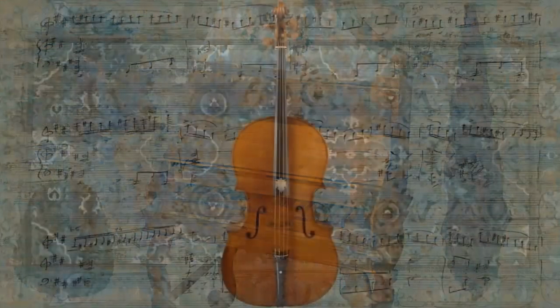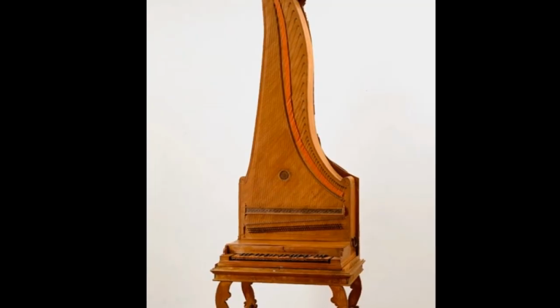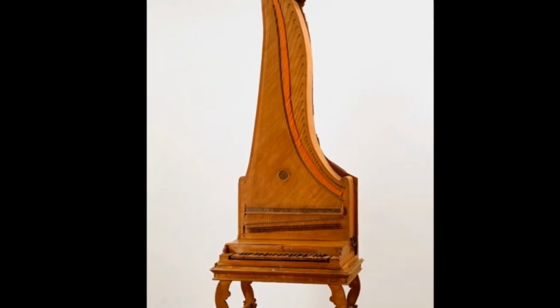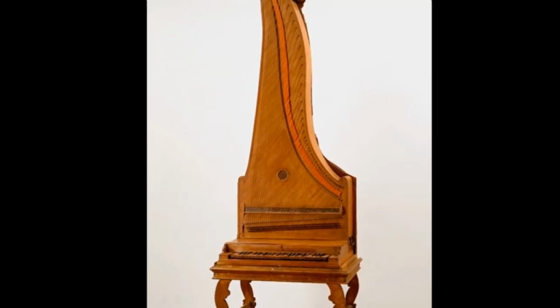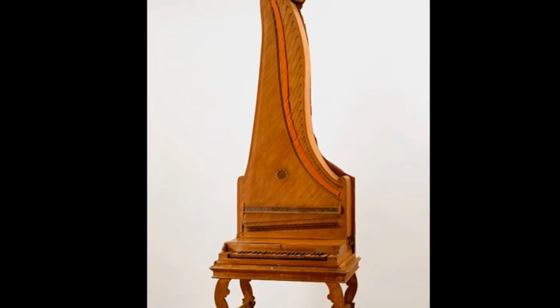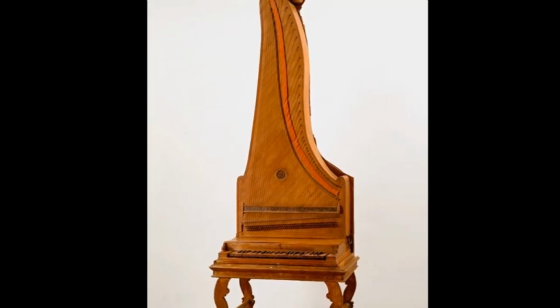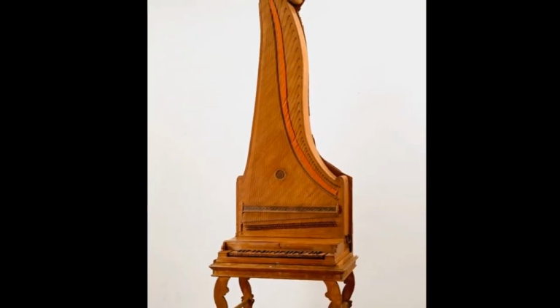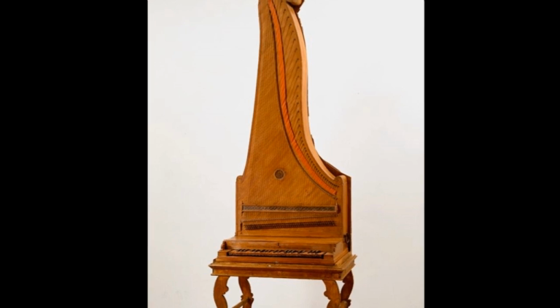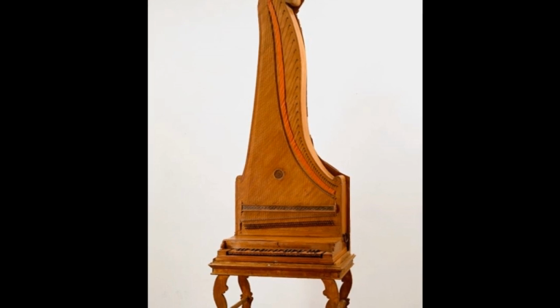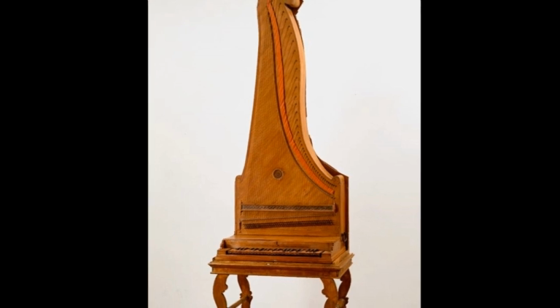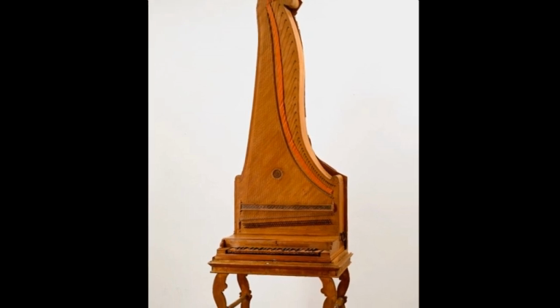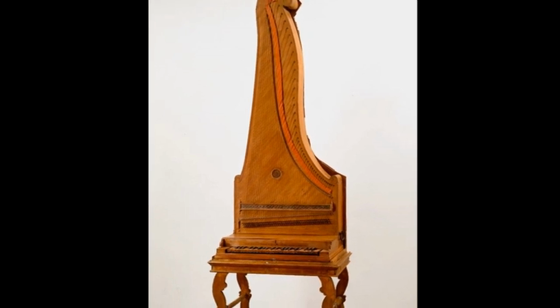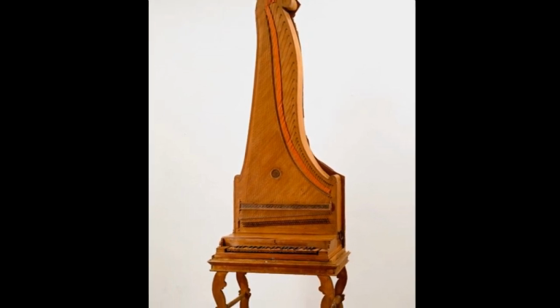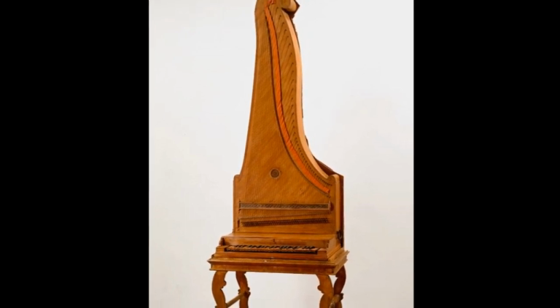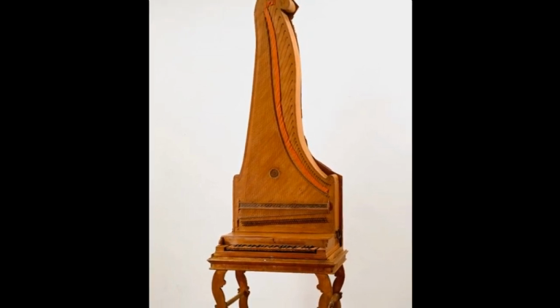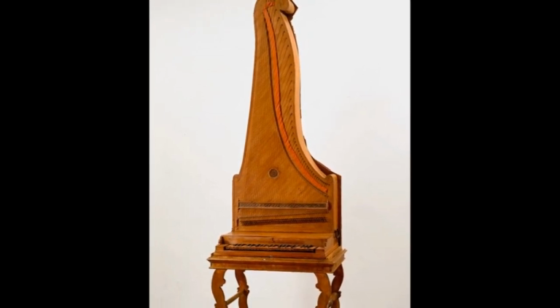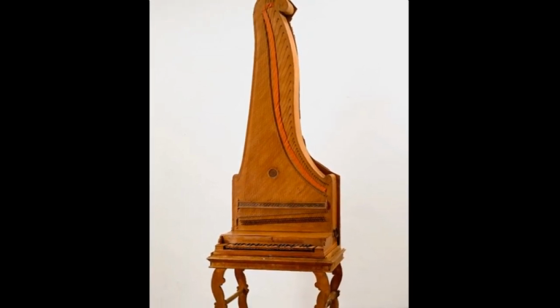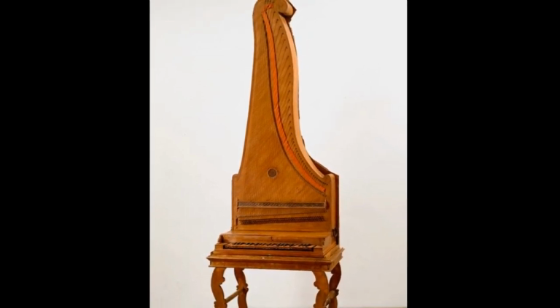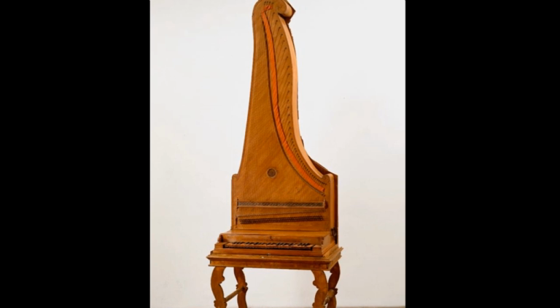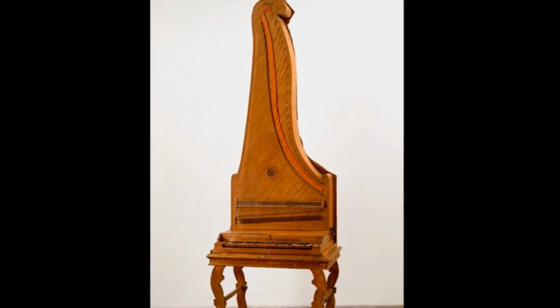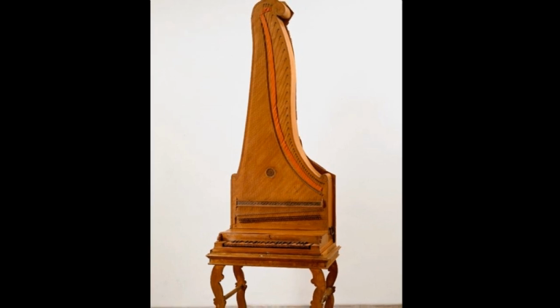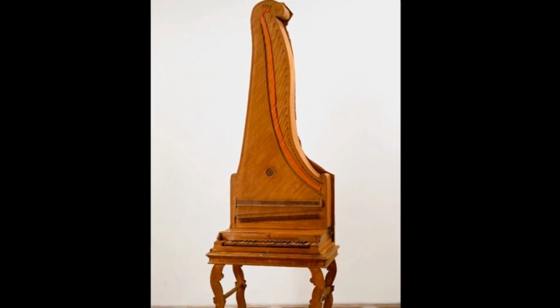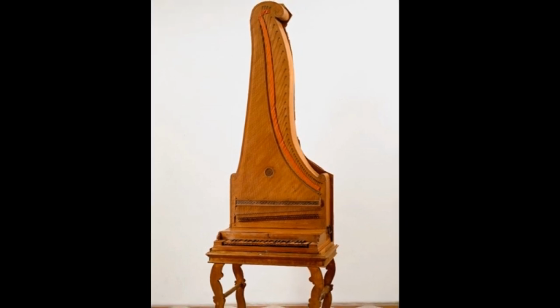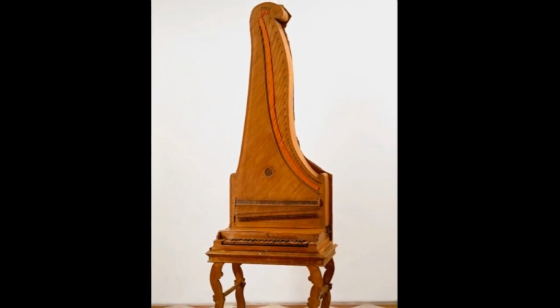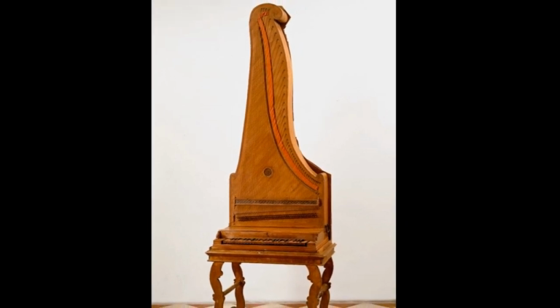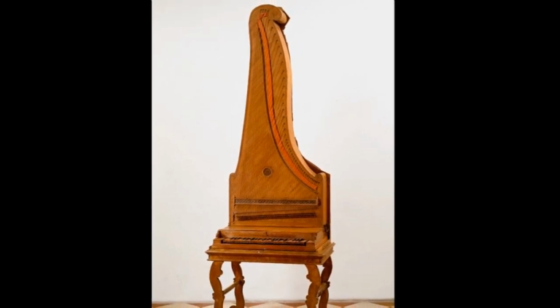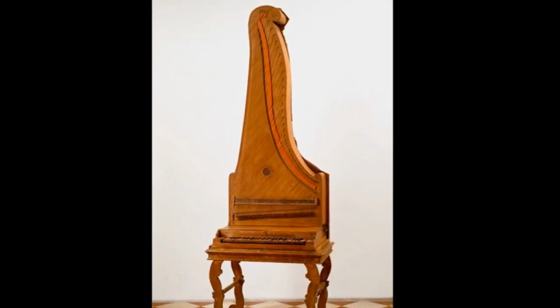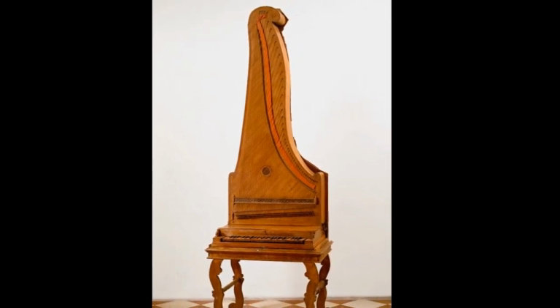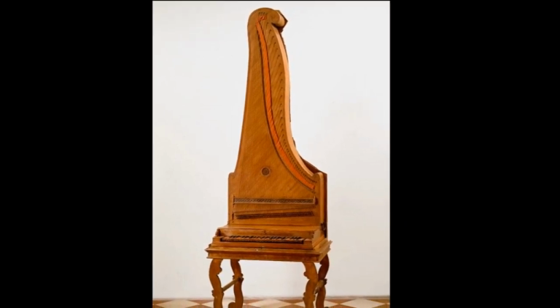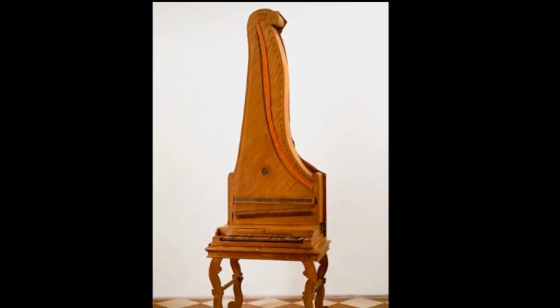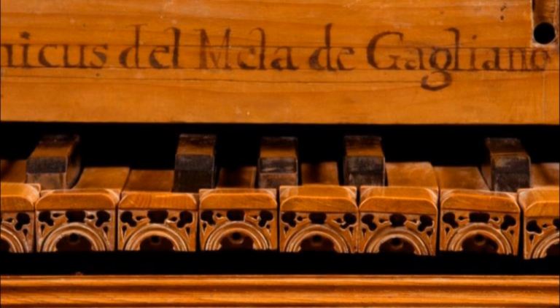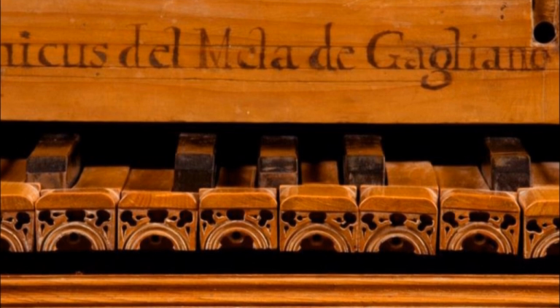There are two types of piano: horizontal ones, also called grand pianos, and vertical ones, like this one, currently on display in the keyboard instrument section of the Galleria dell'Accademia di Firenze.